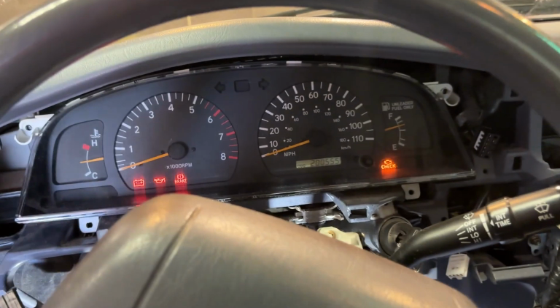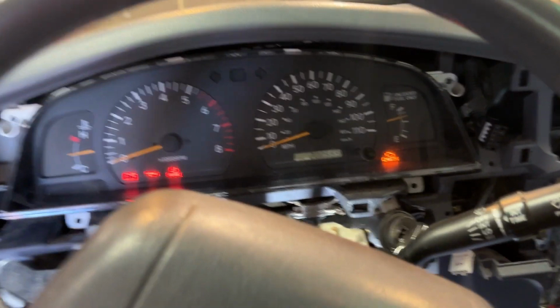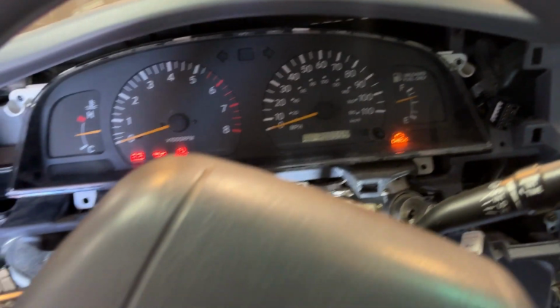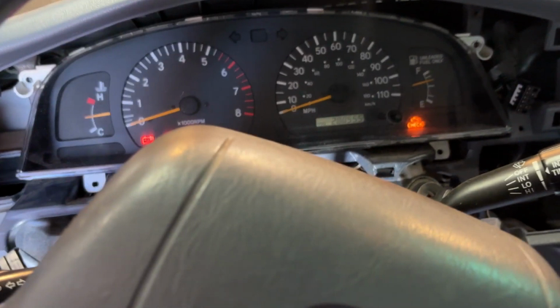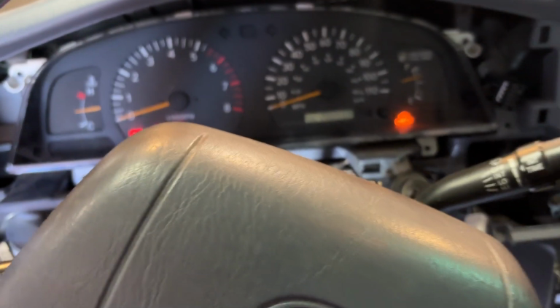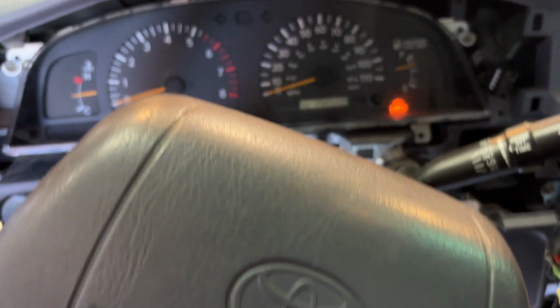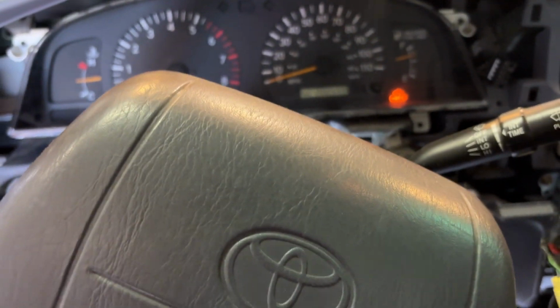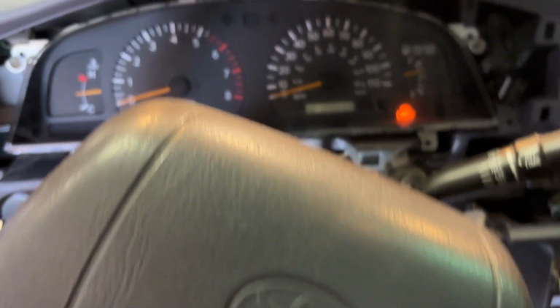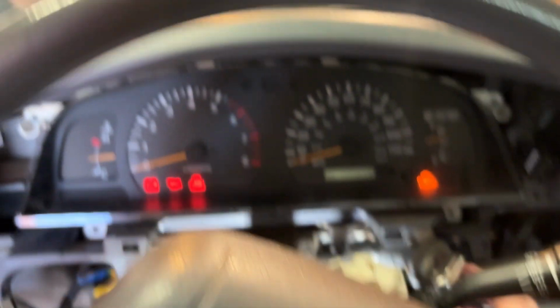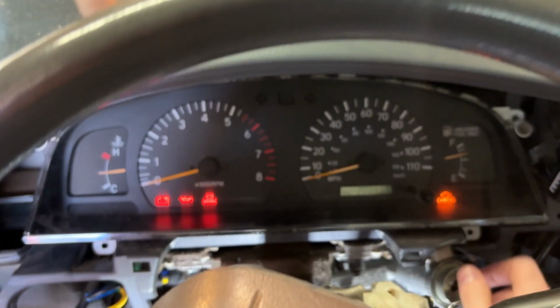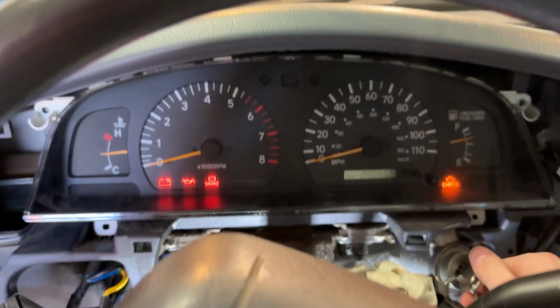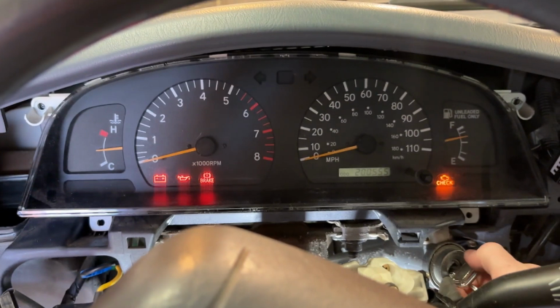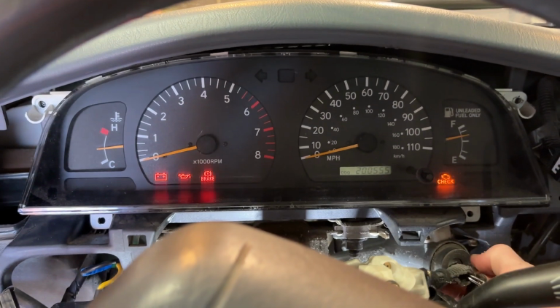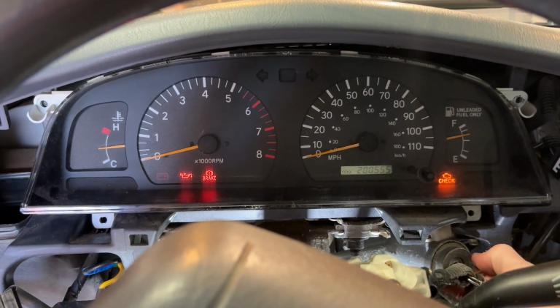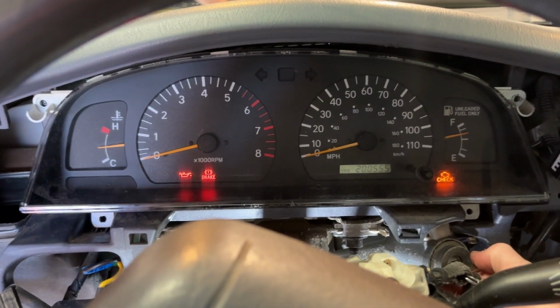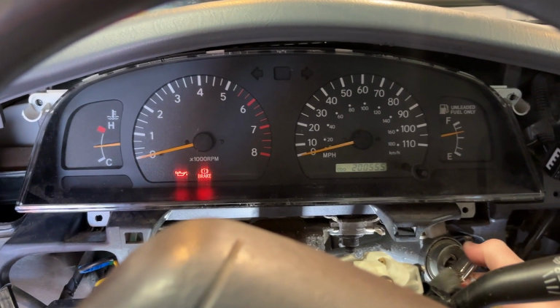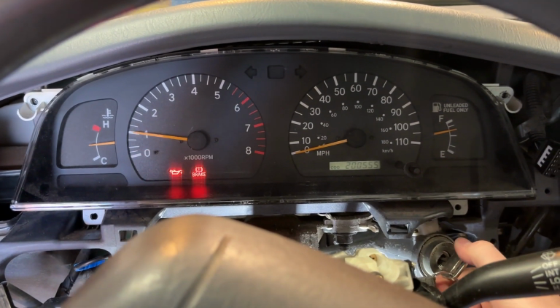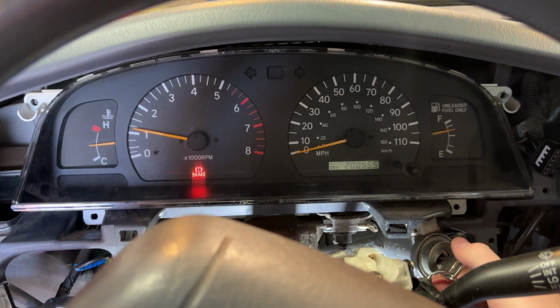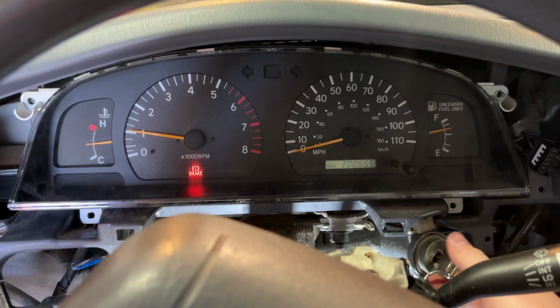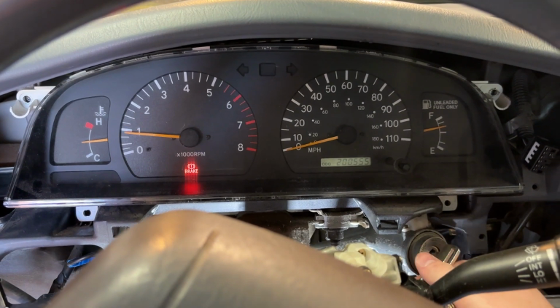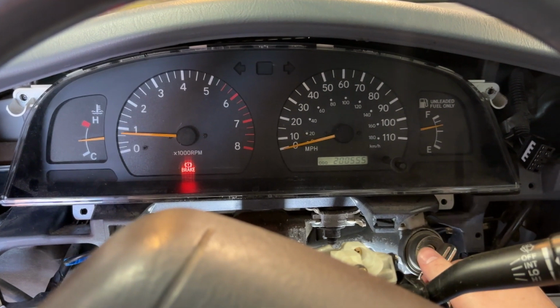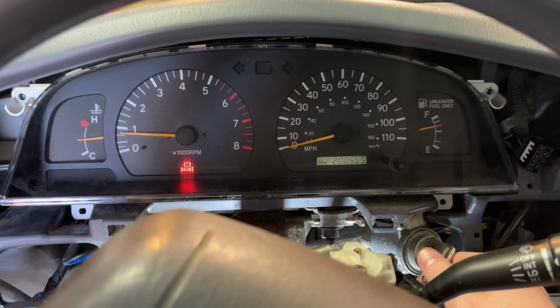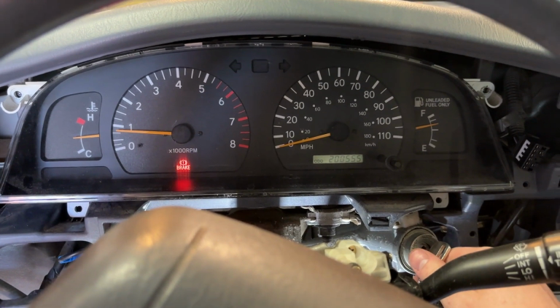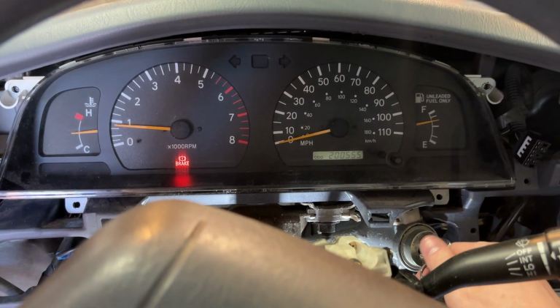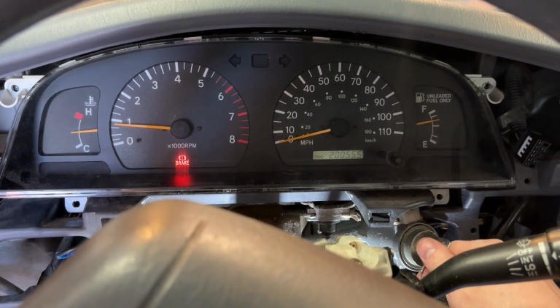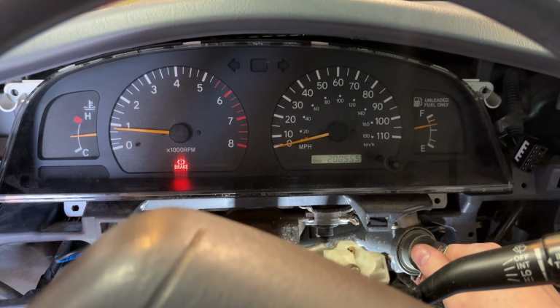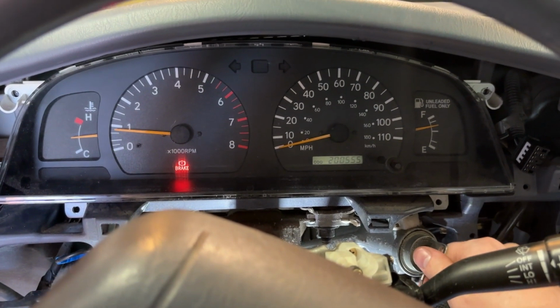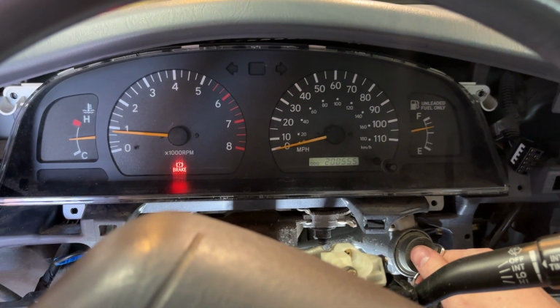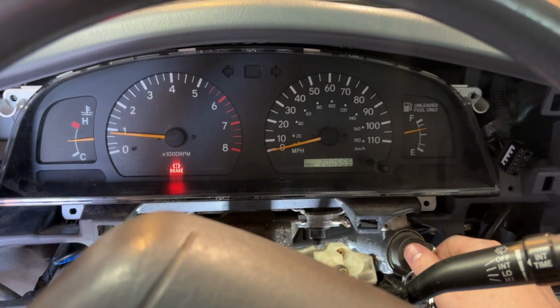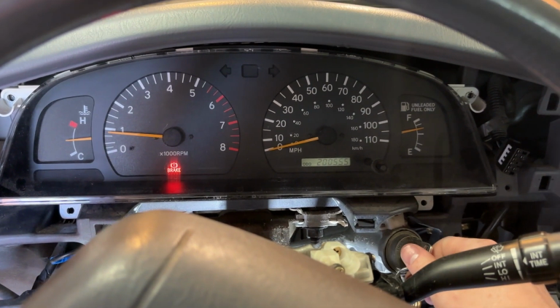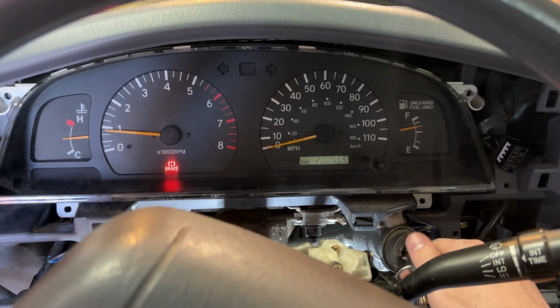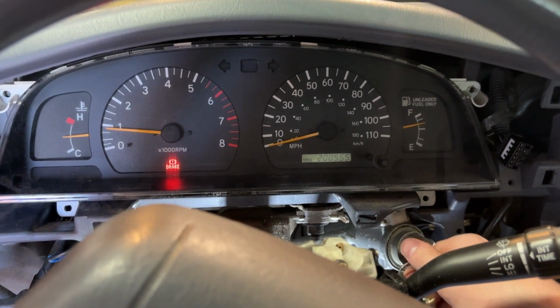Now we actually have to test it by starting it. Oh, perfect! All right, now we've got to put it all back together.